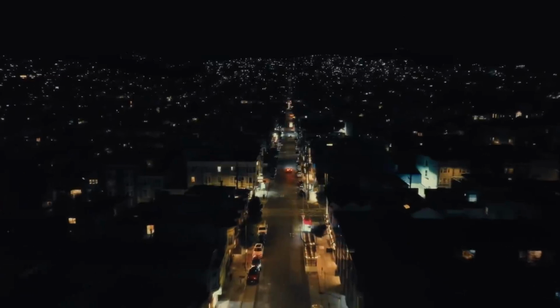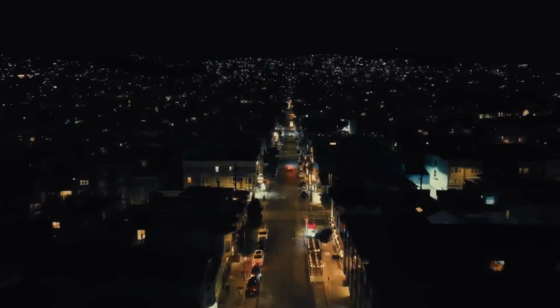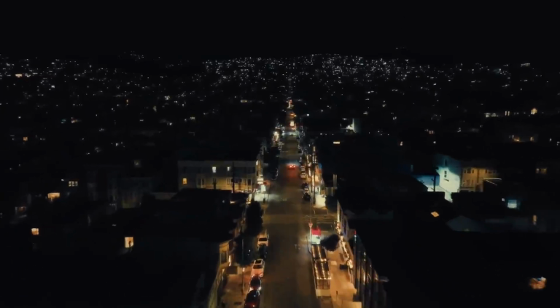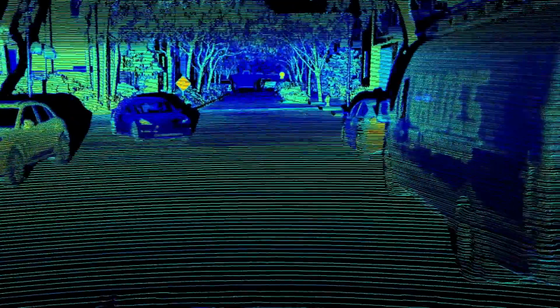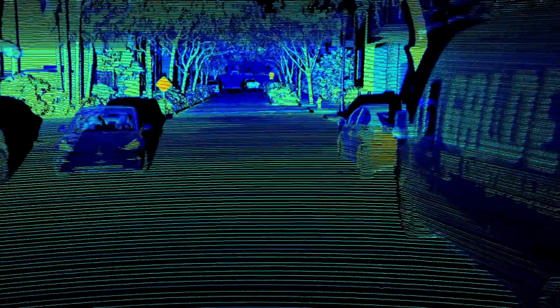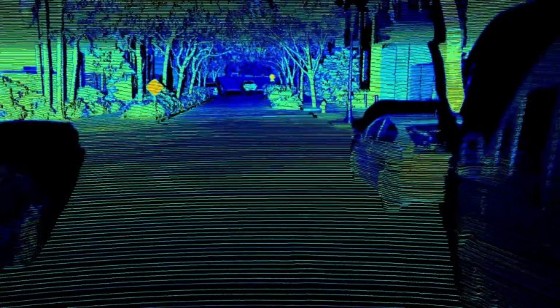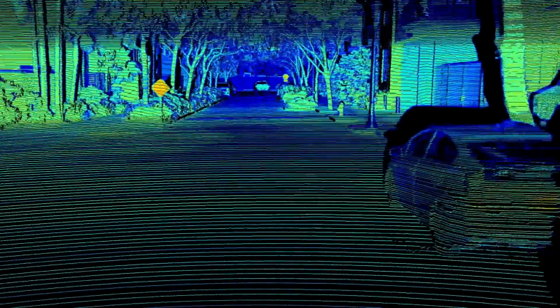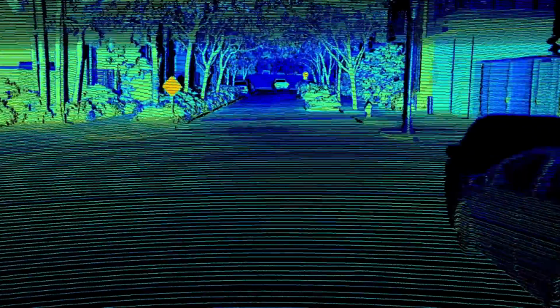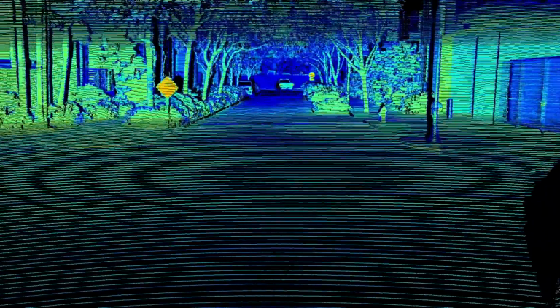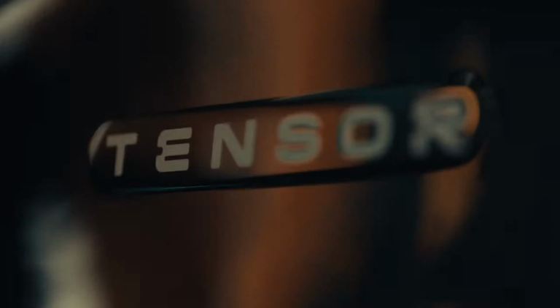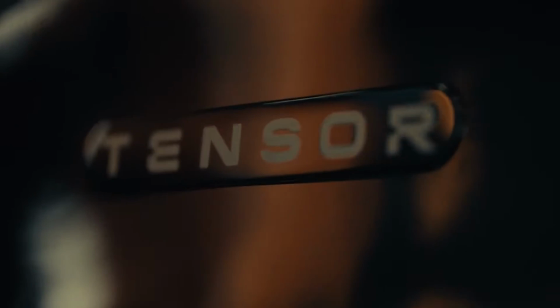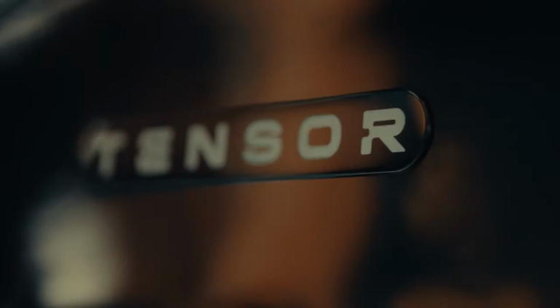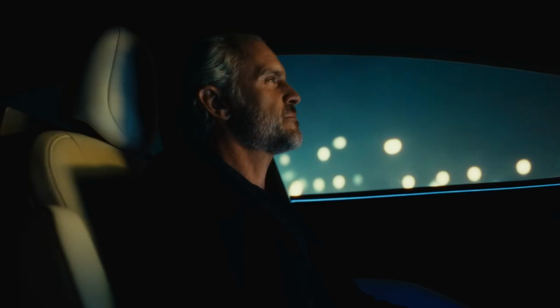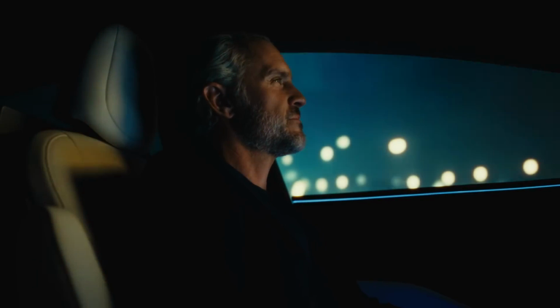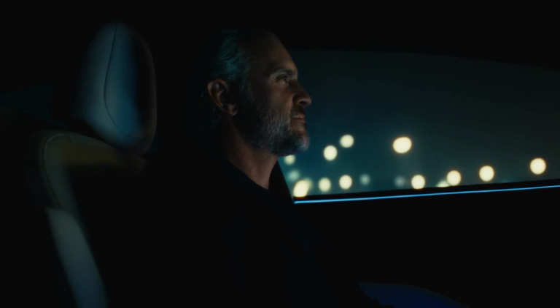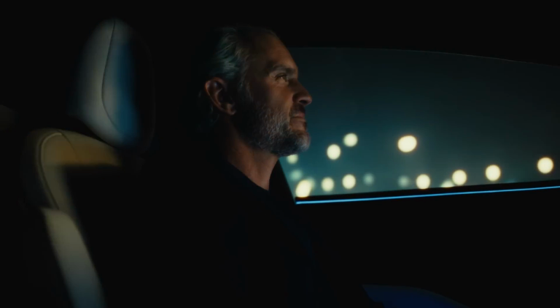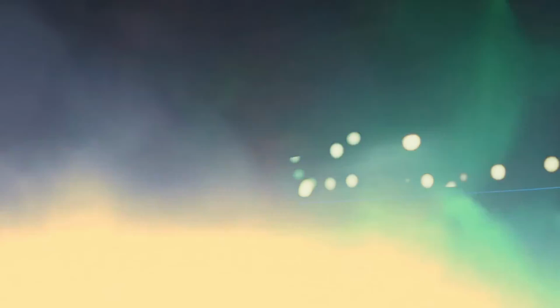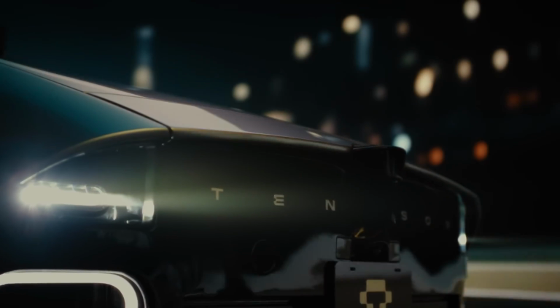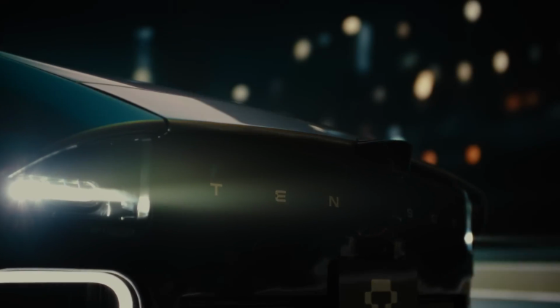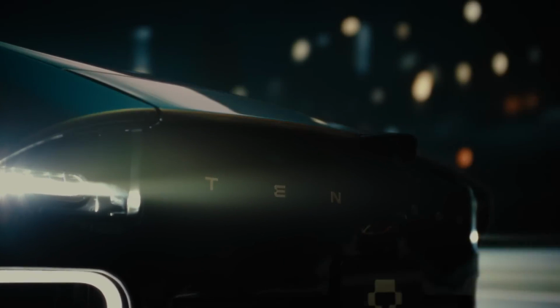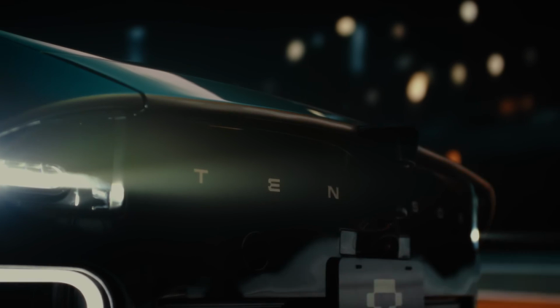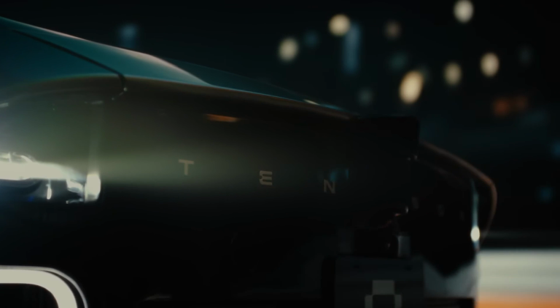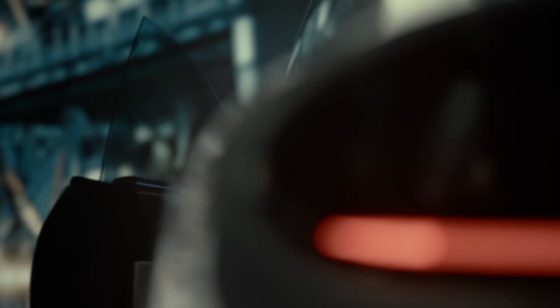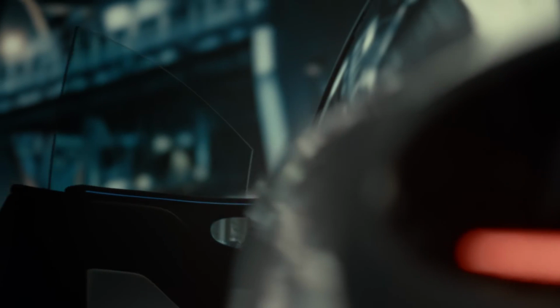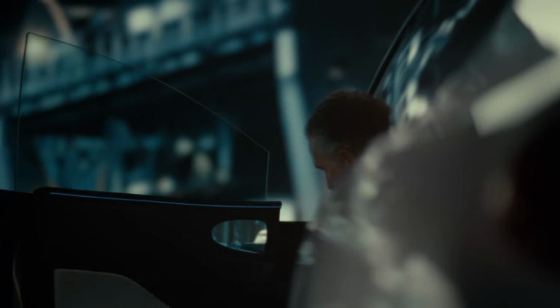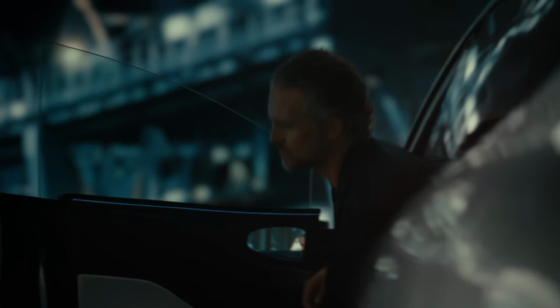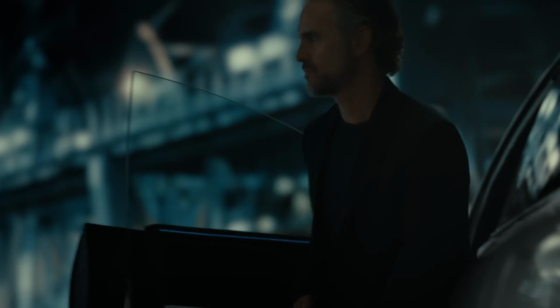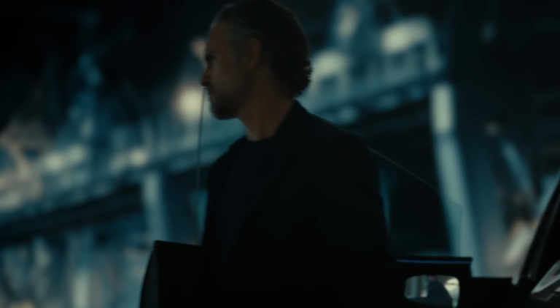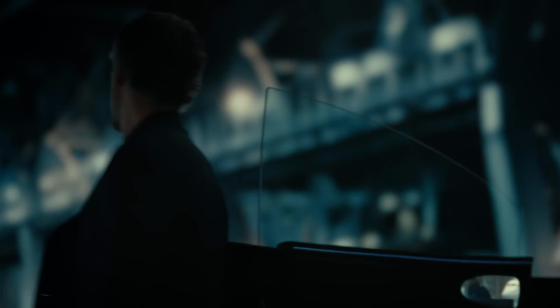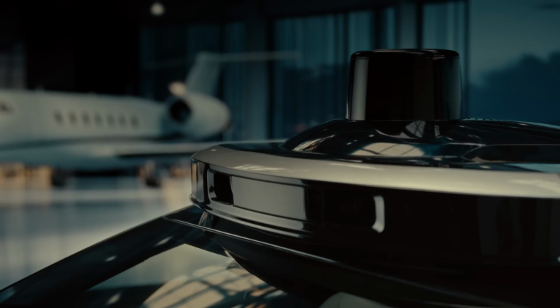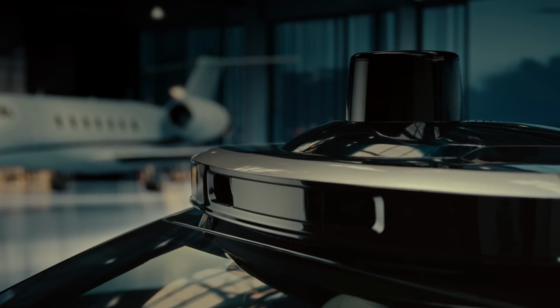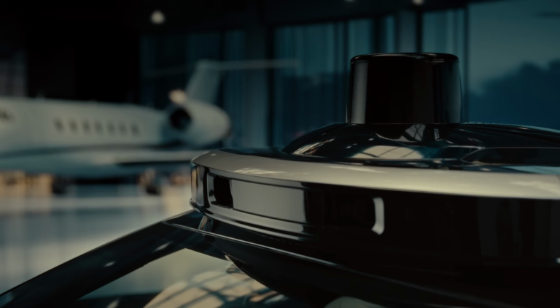Built for comfort, convenience, and sustainability, TENSOR isn't just a car. It's a glimpse into the future of mobility, where personal vehicles are intelligent, self-driving companions that seamlessly integrate into our daily lives.